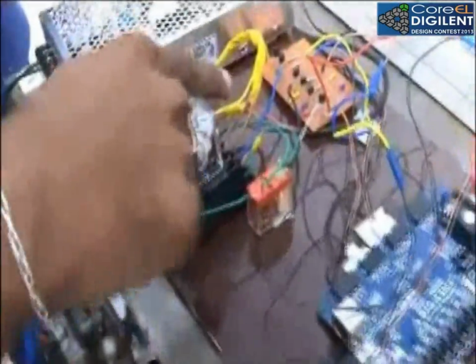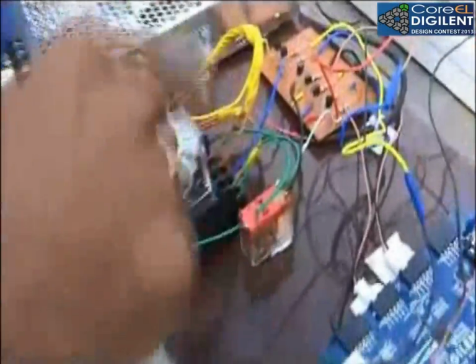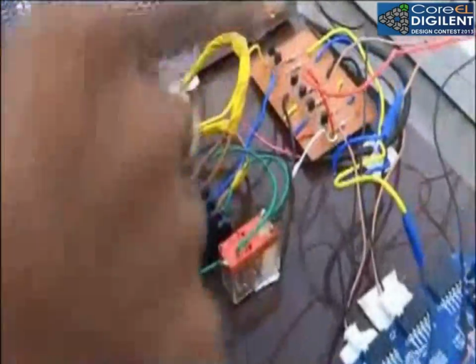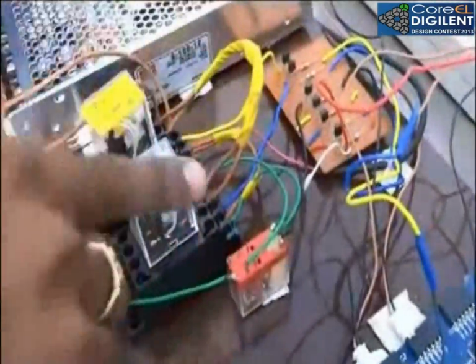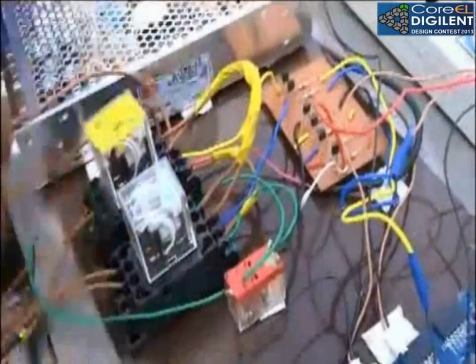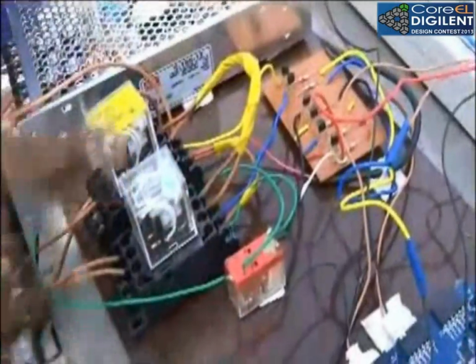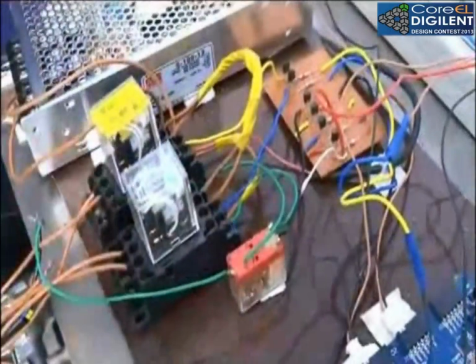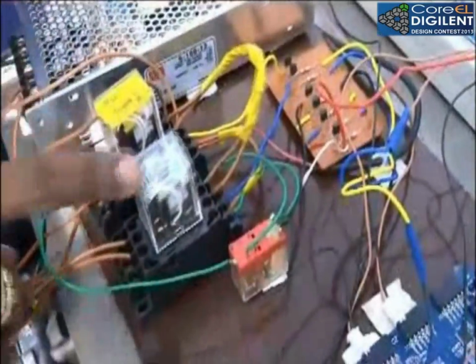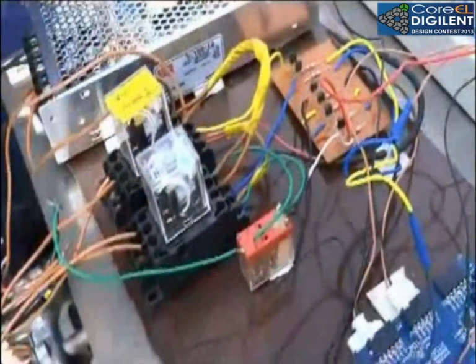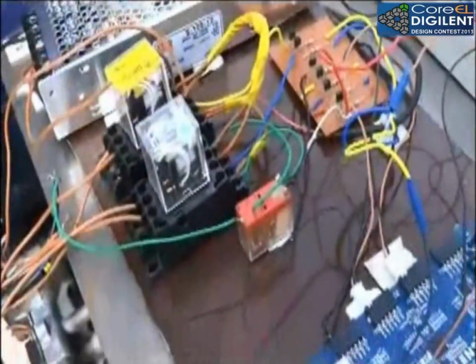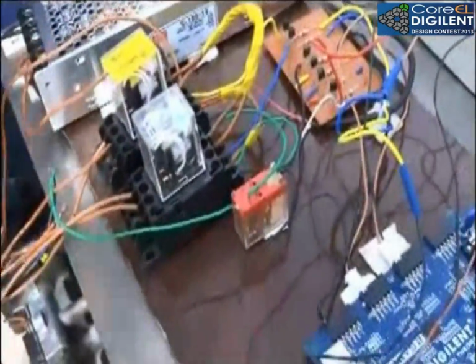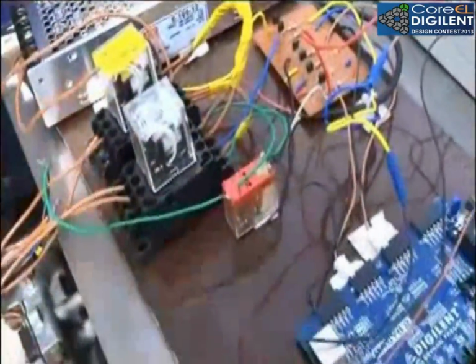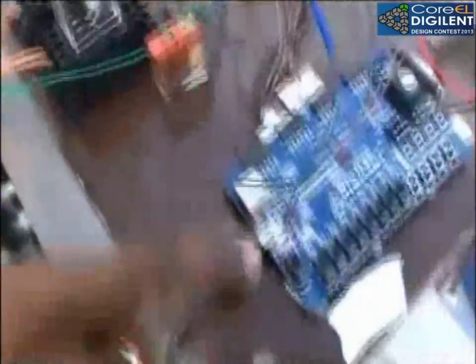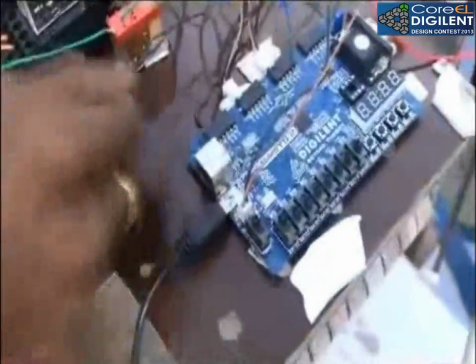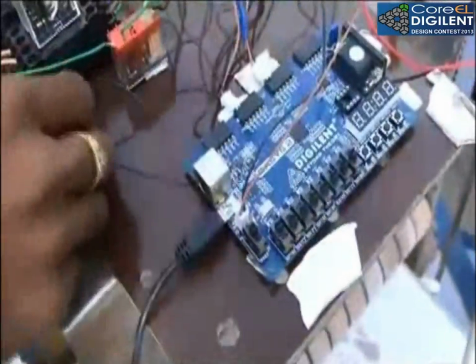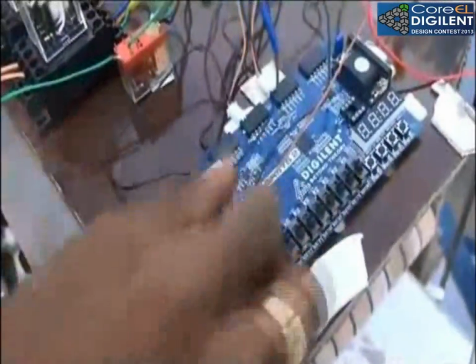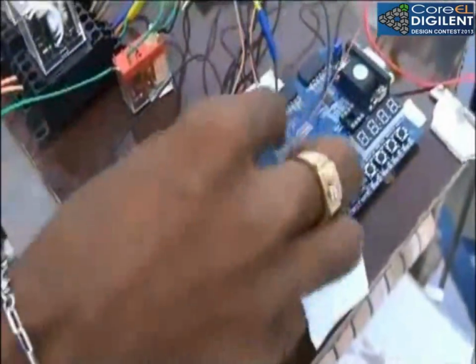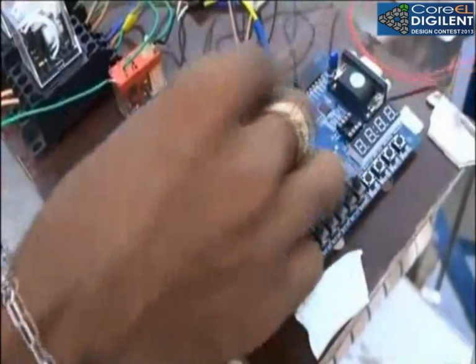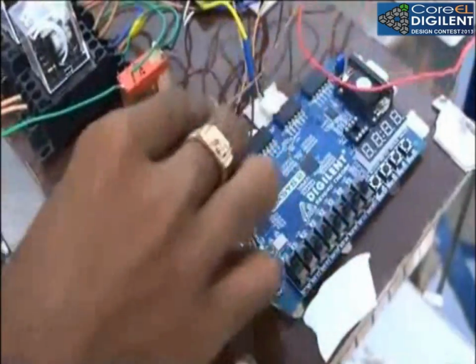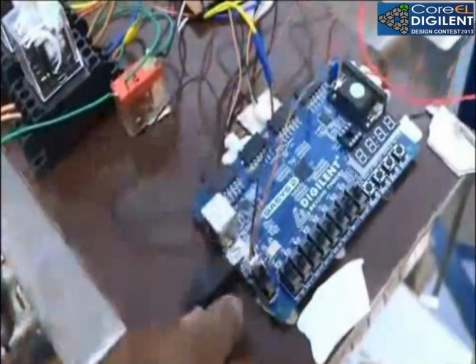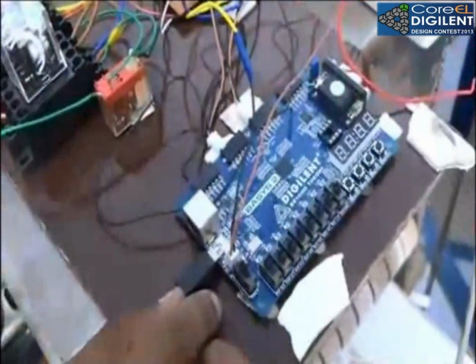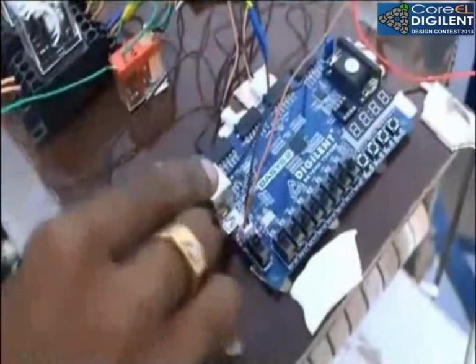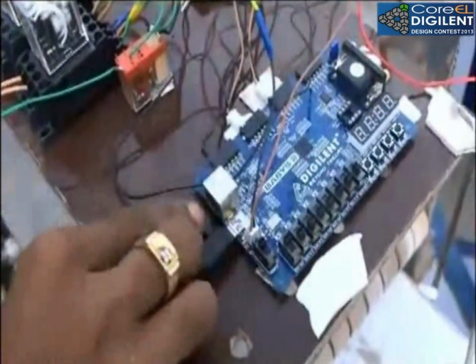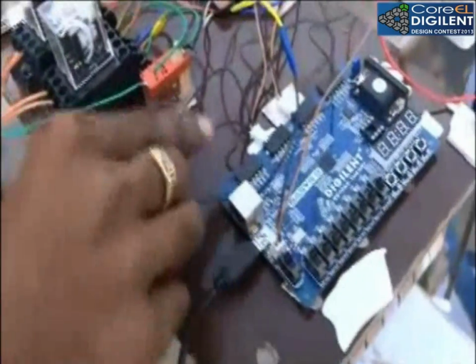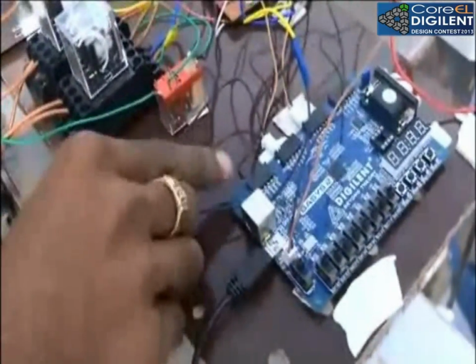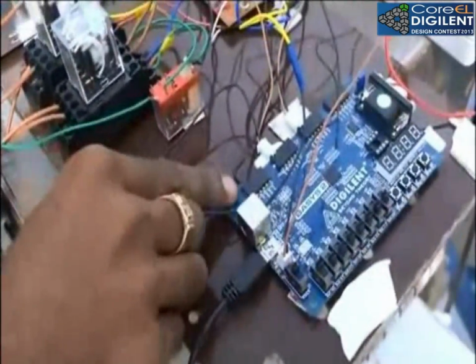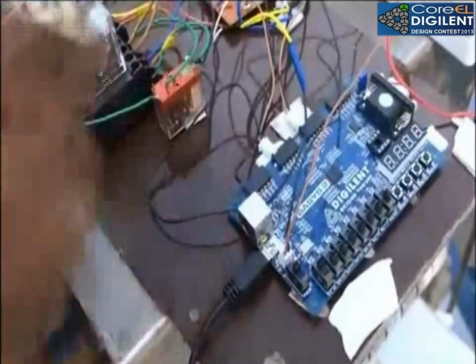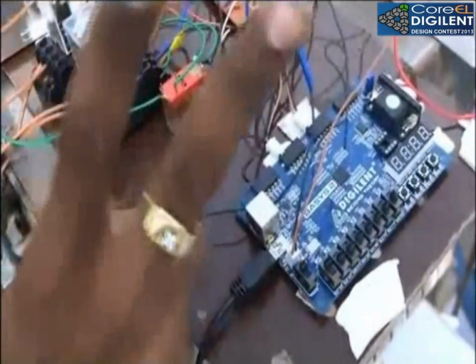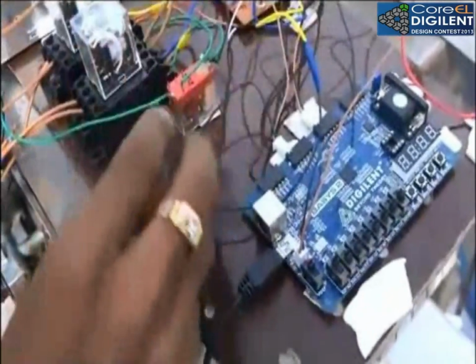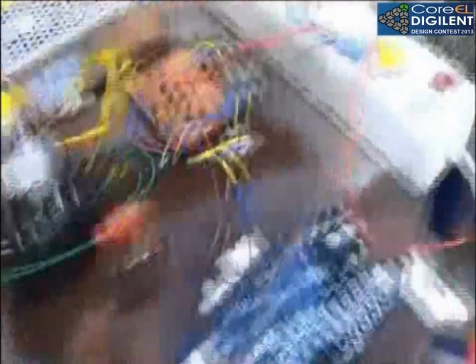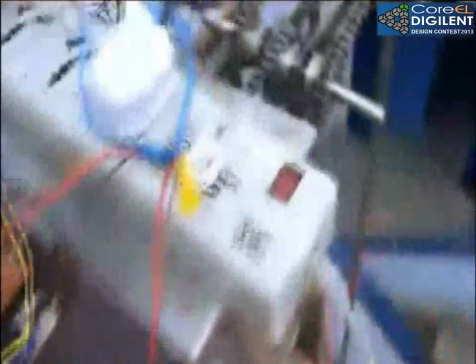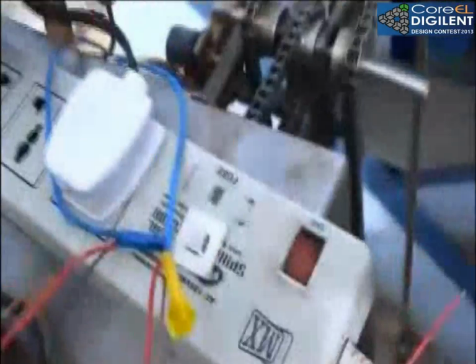Now we are controlling the movement of the Y motor and X motor with the Xilinx Spartan 3E board. We are giving the Spartan 3E board two inputs which are two limit switches.